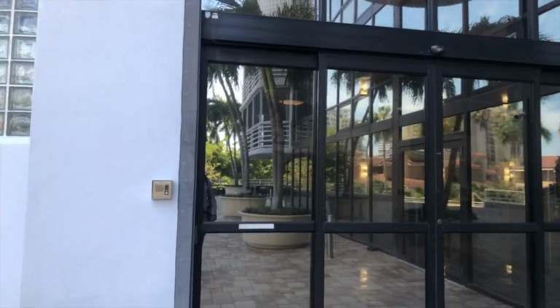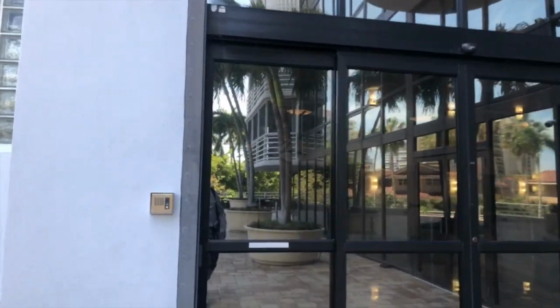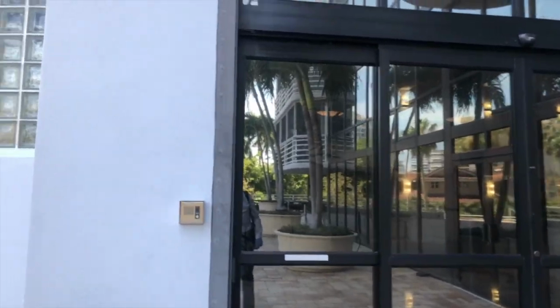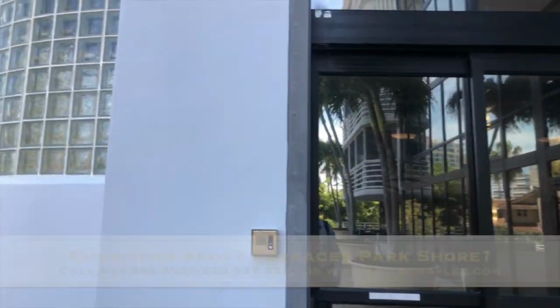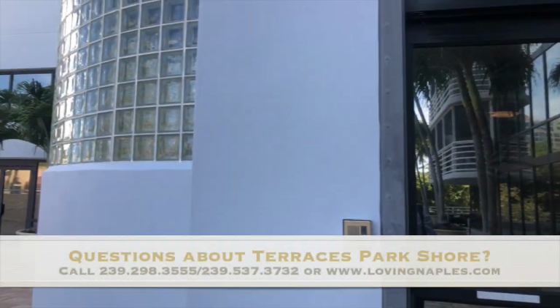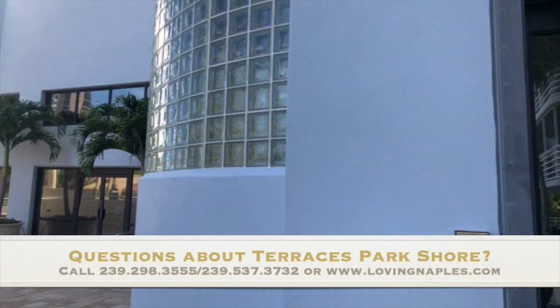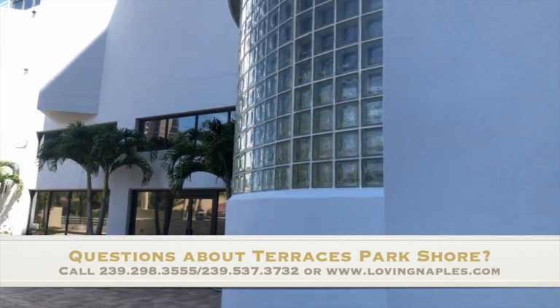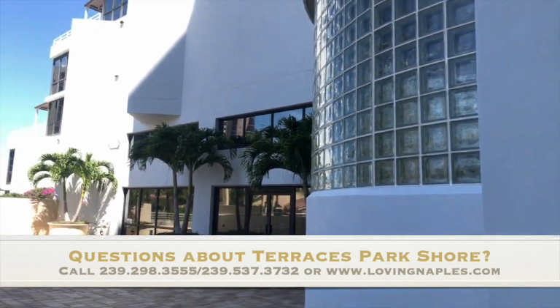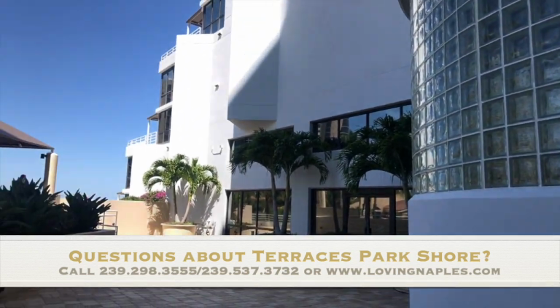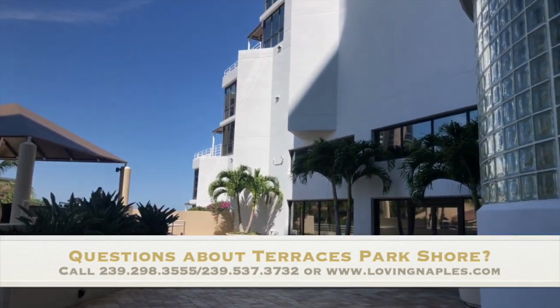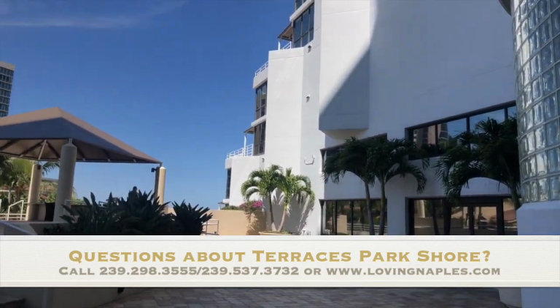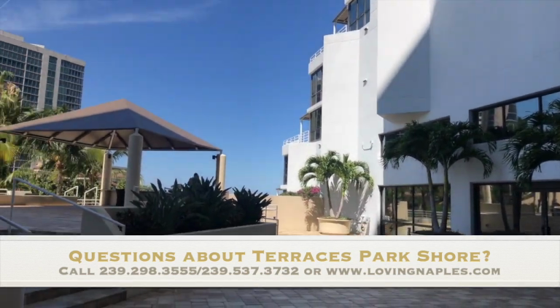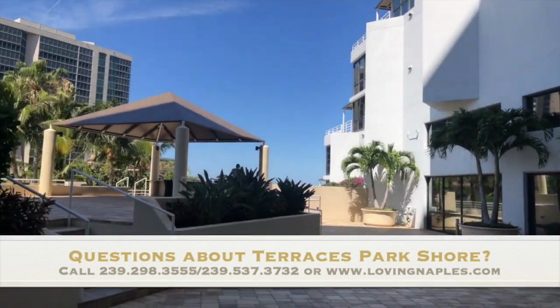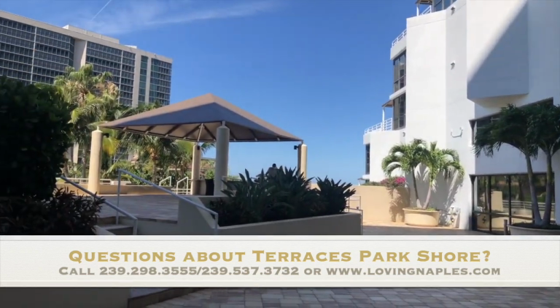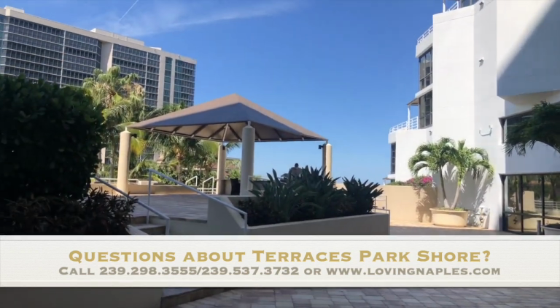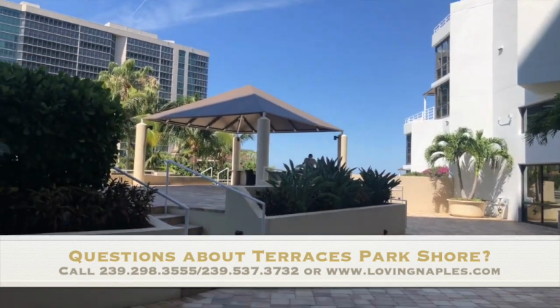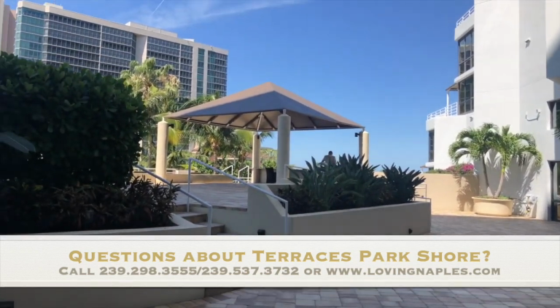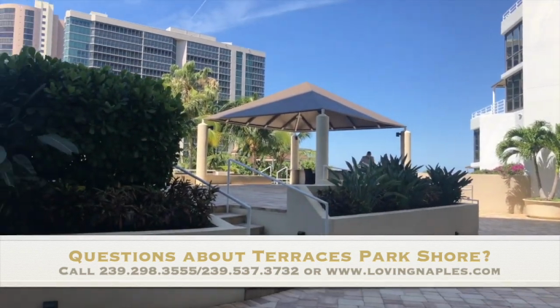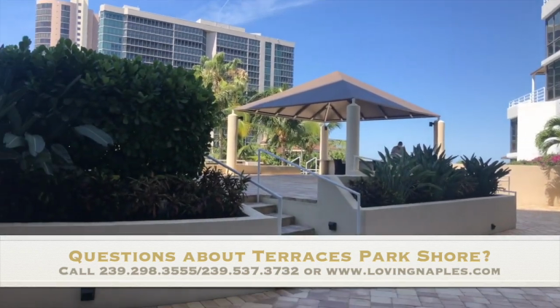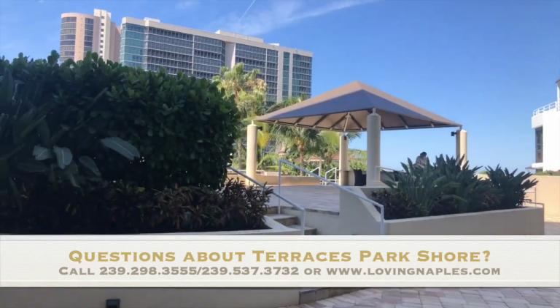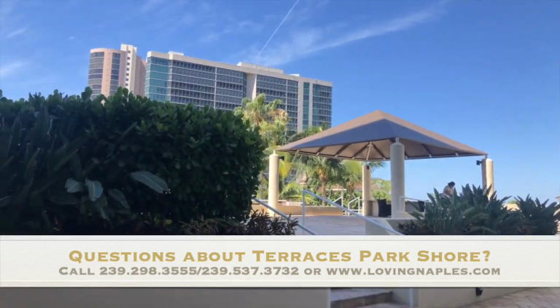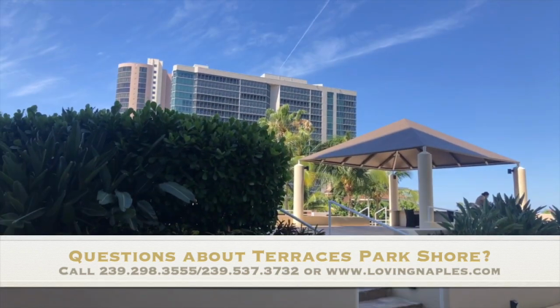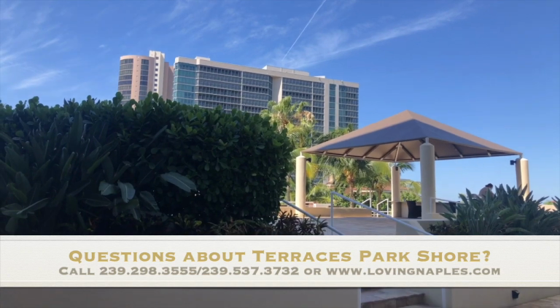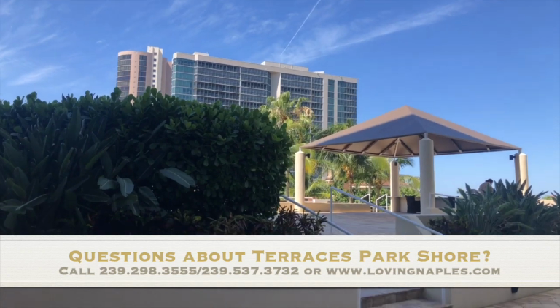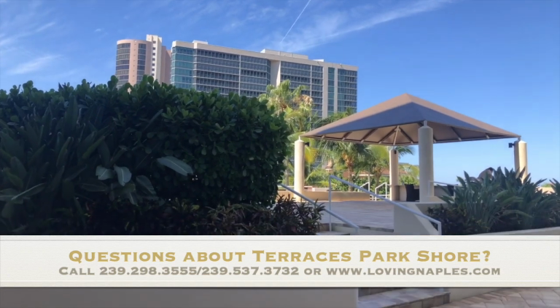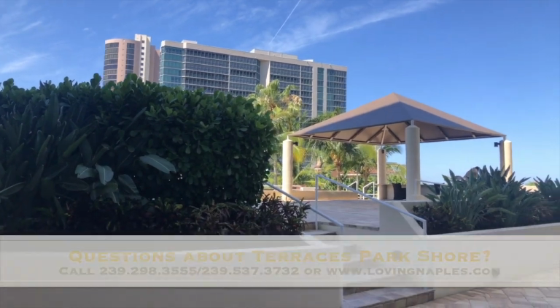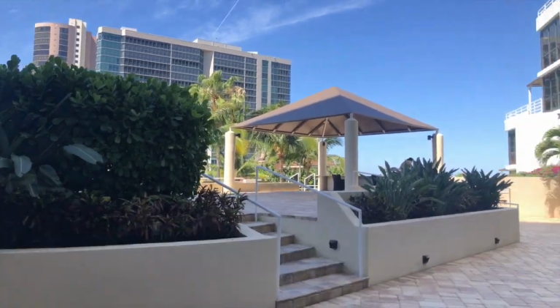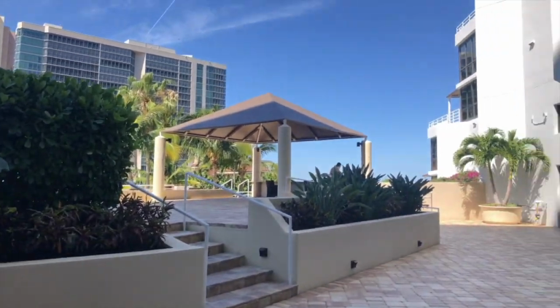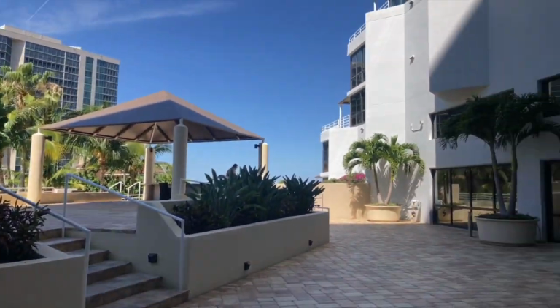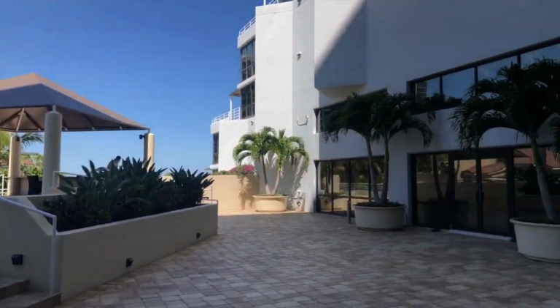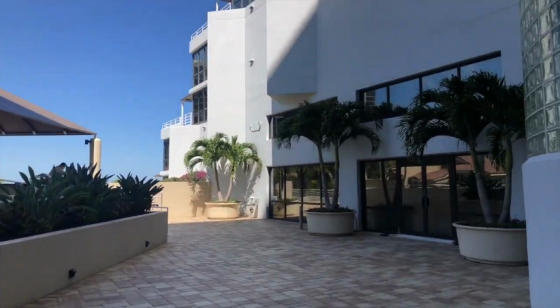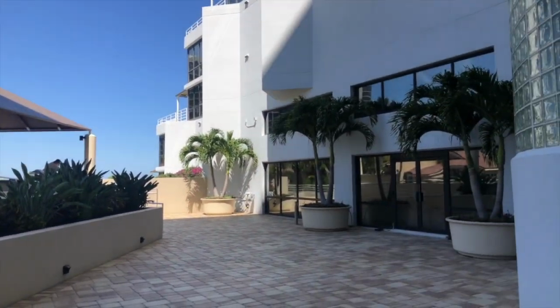Any questions, give us a call at 239-298-3555, or visit www.lovingnaples.com. This is the Terraces at Parkshore.